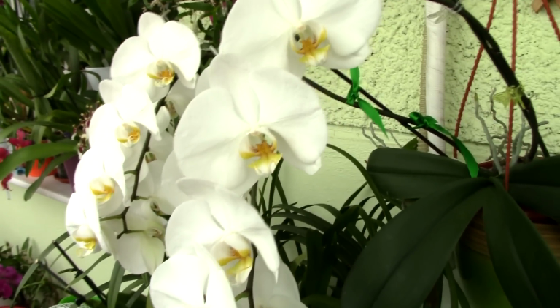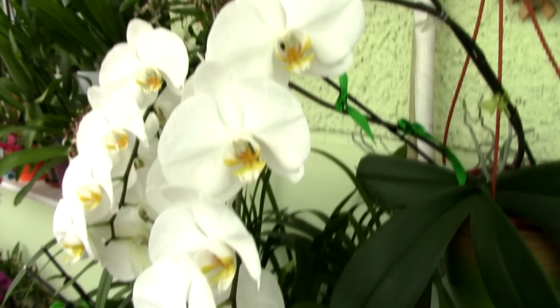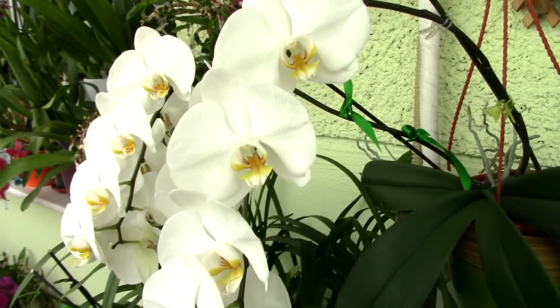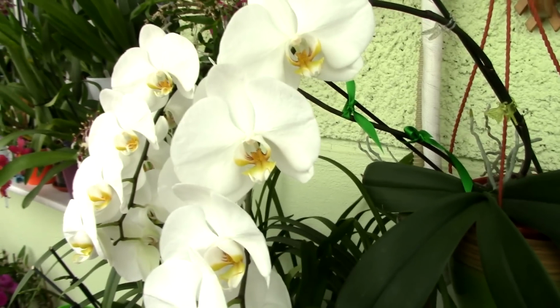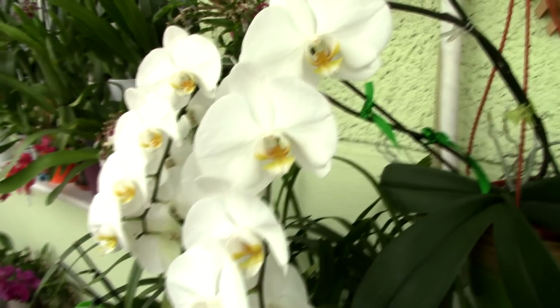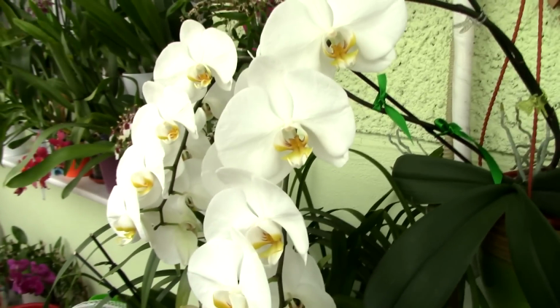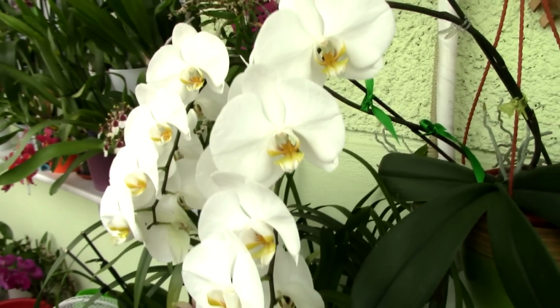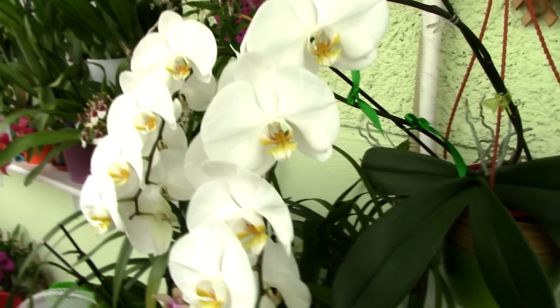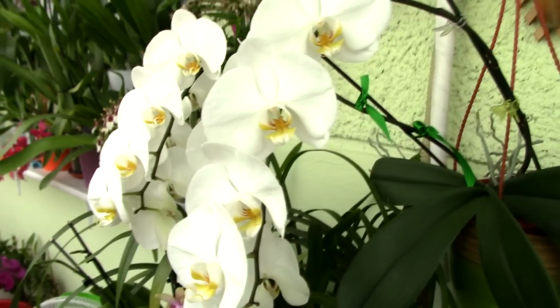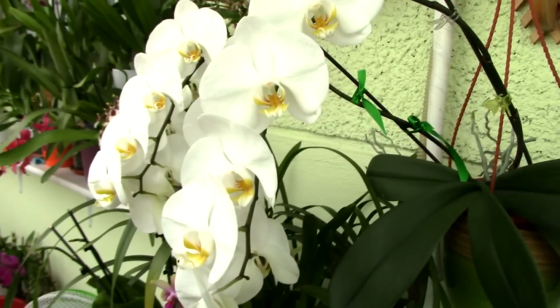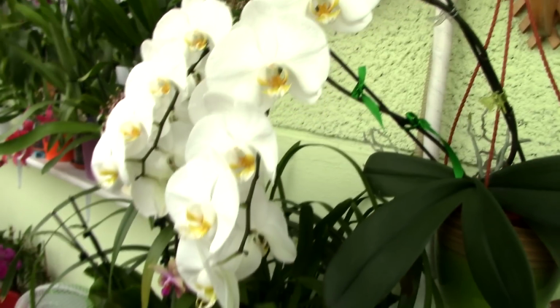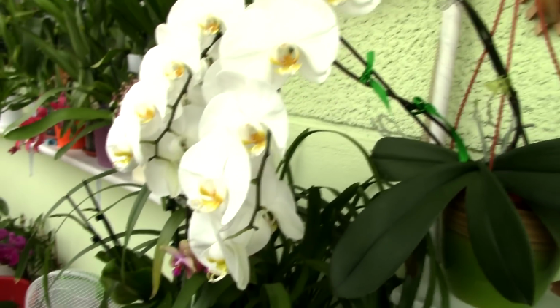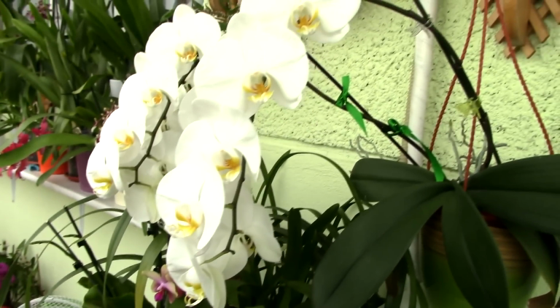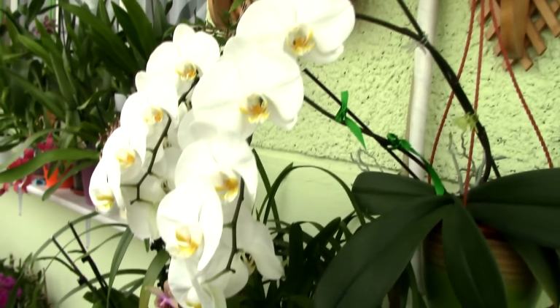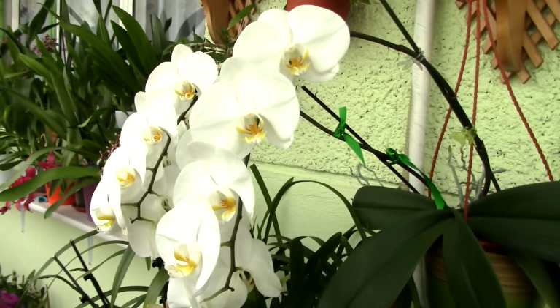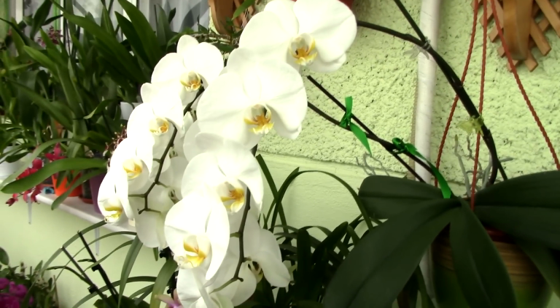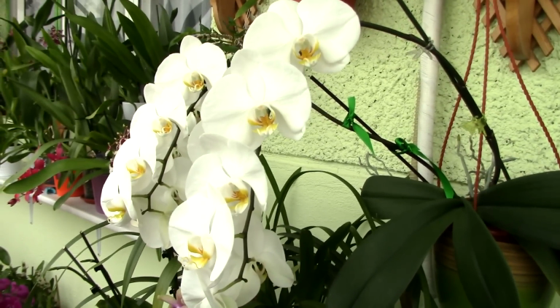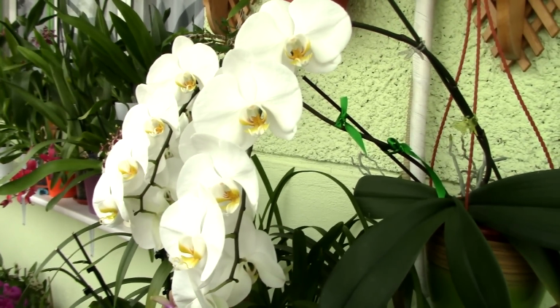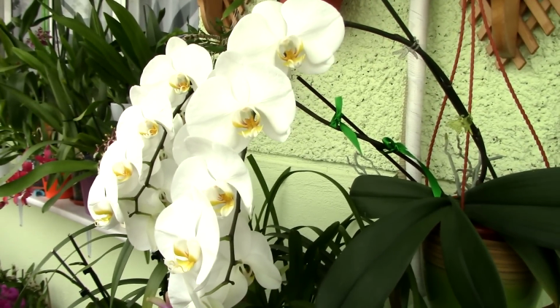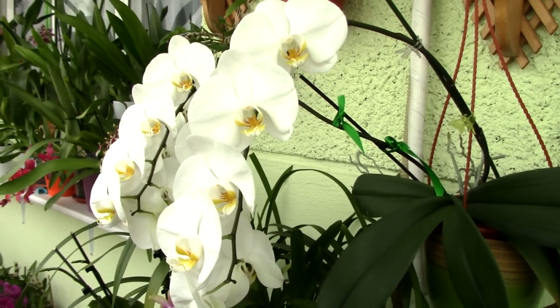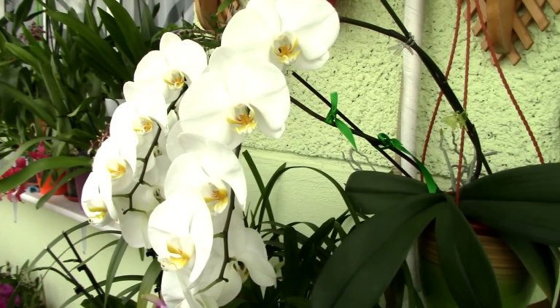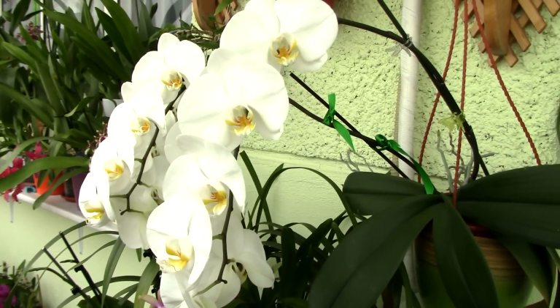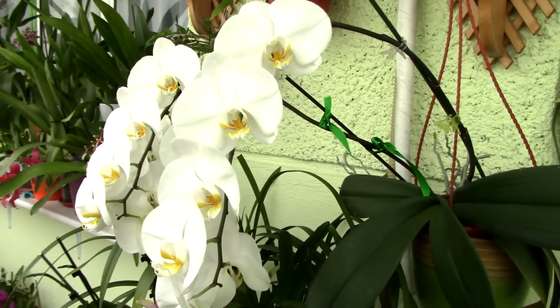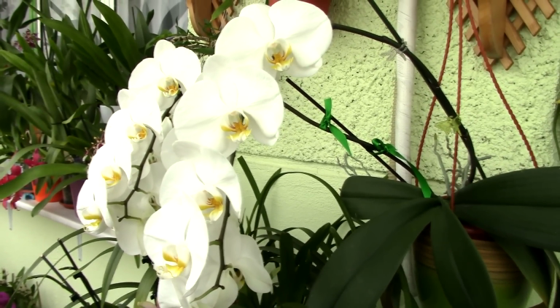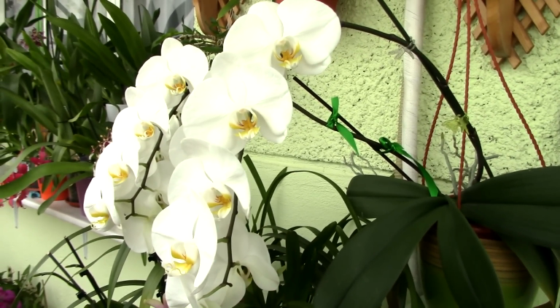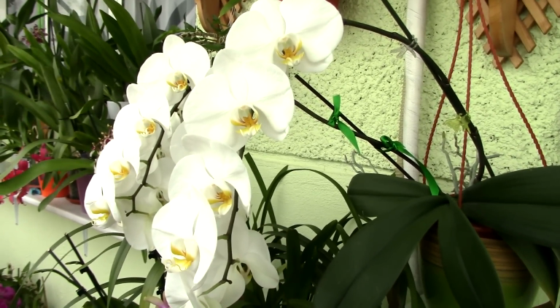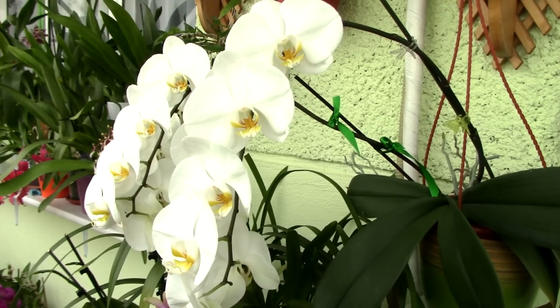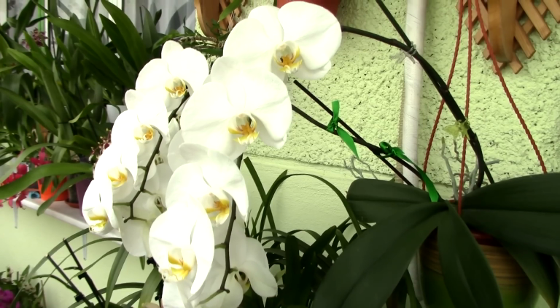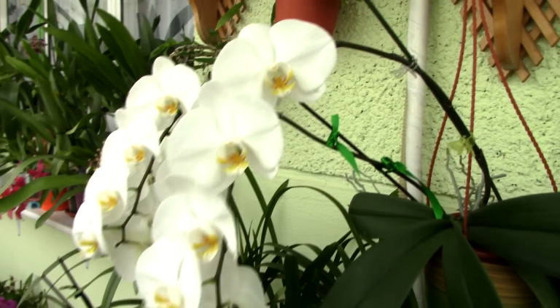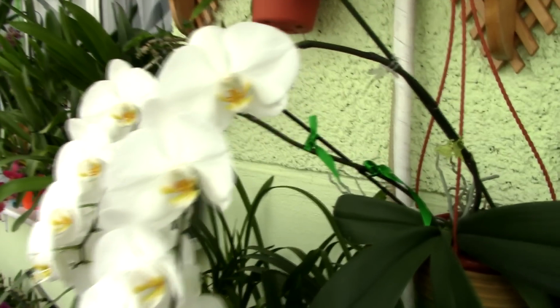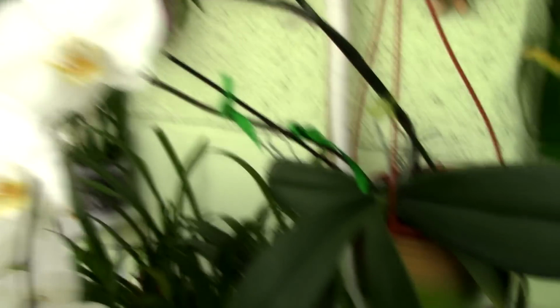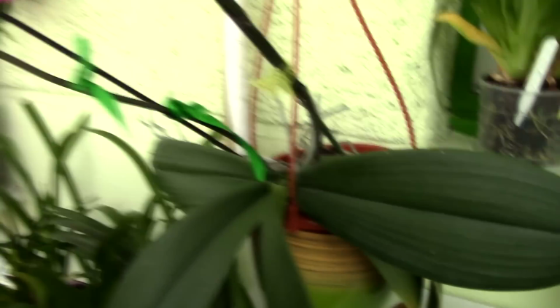Just like any other Phalaenopsis orchid, I really love the display of blooms — hopefully you can appreciate the length. This is a very top-heavy orchid at this point, so I decided to keep it hung as an orchid.